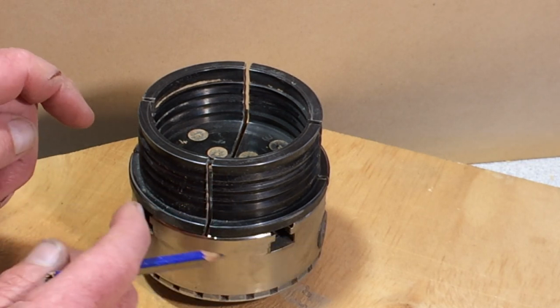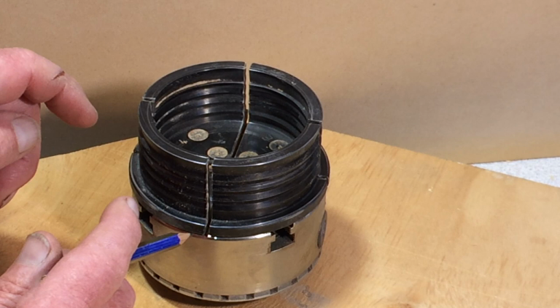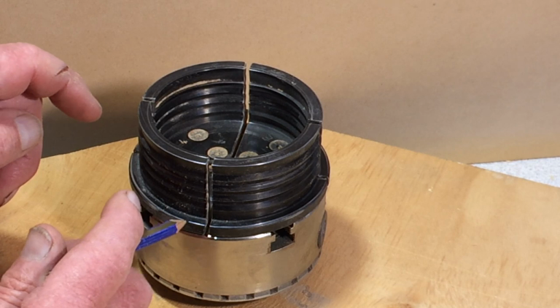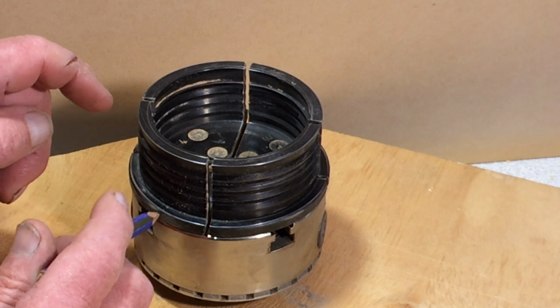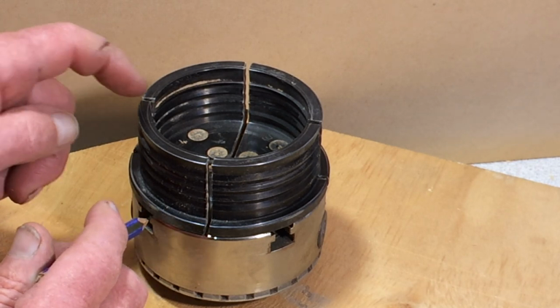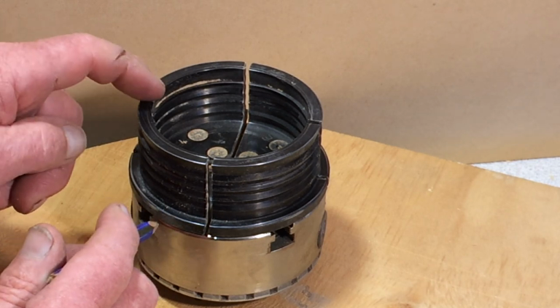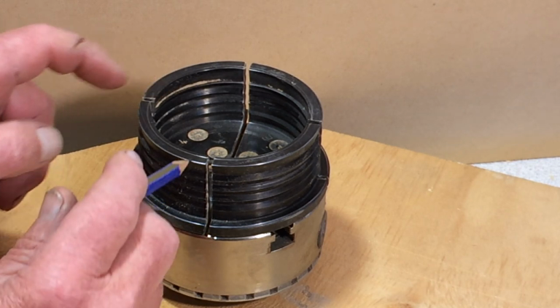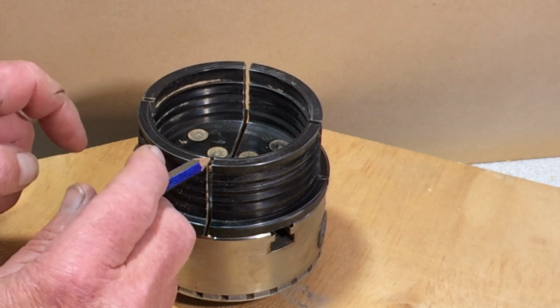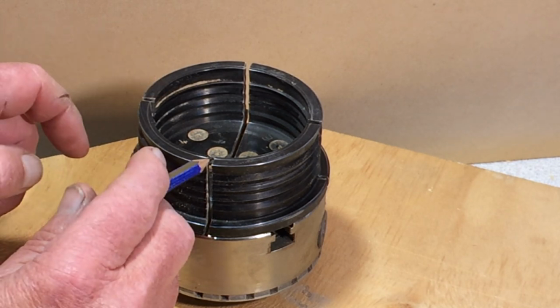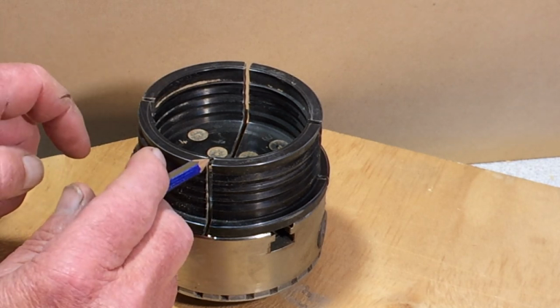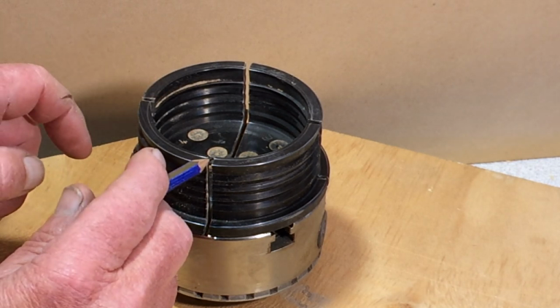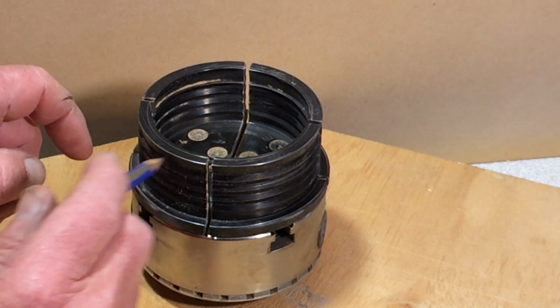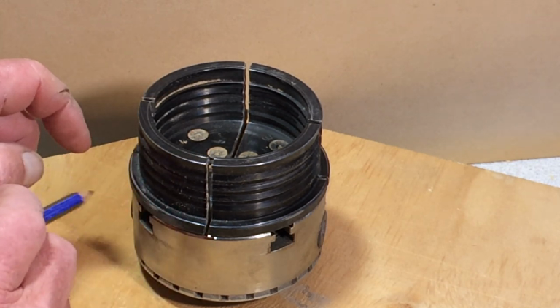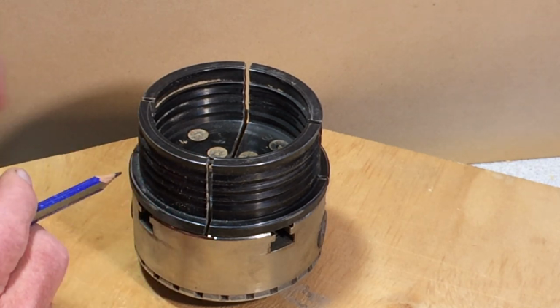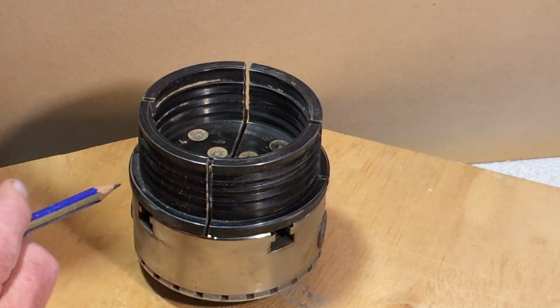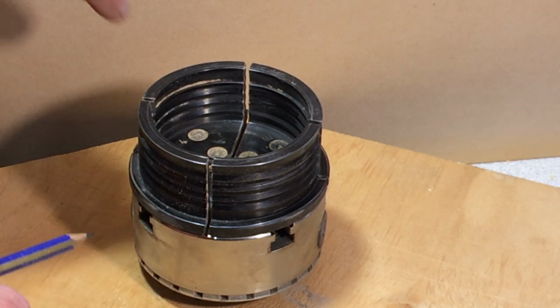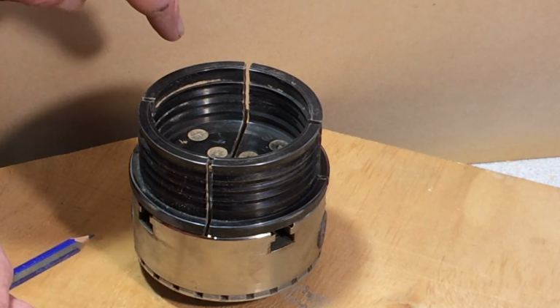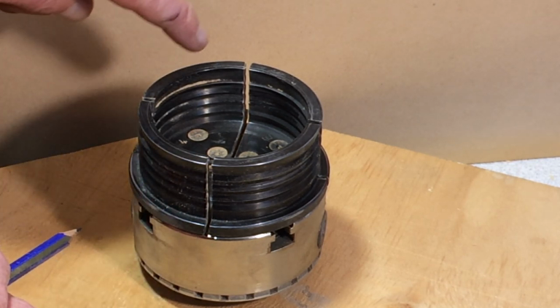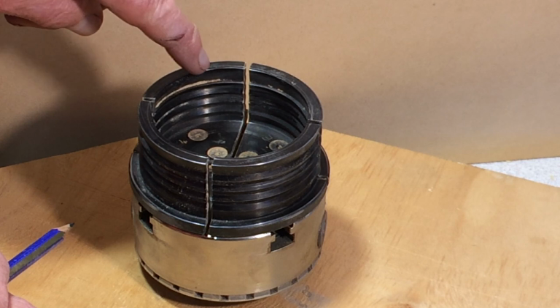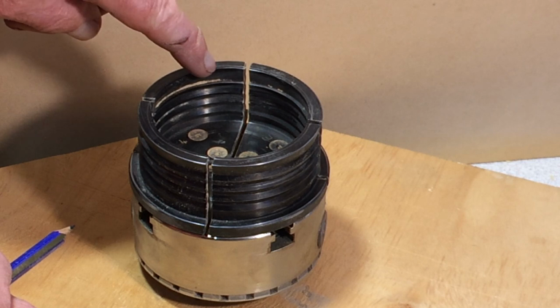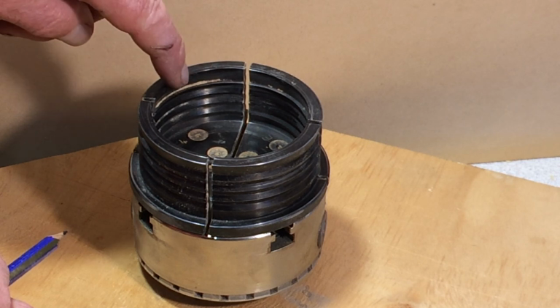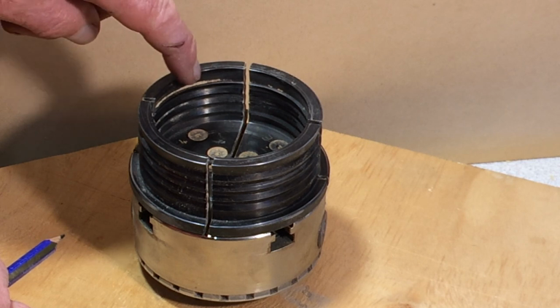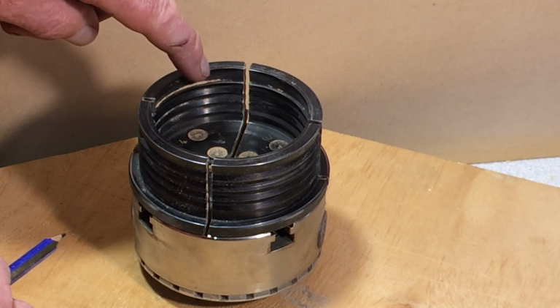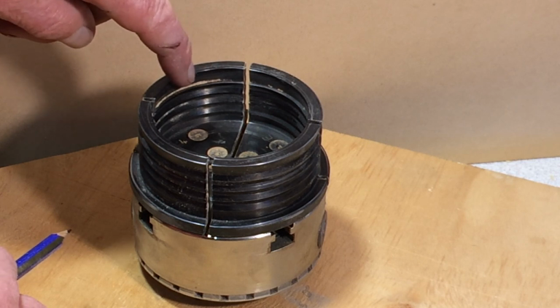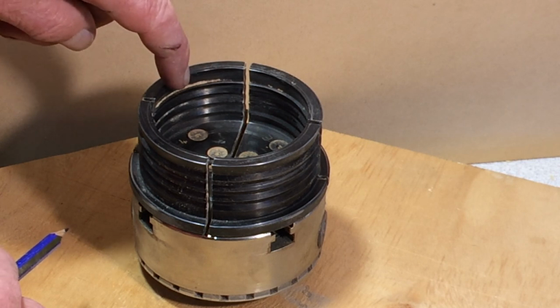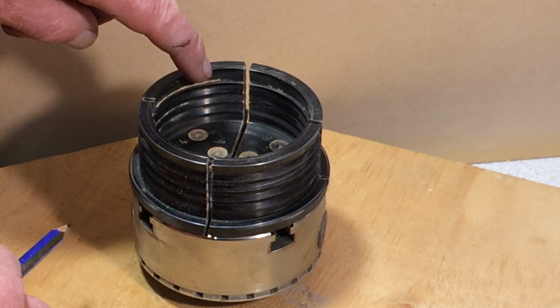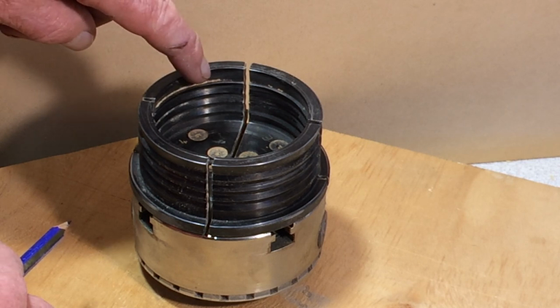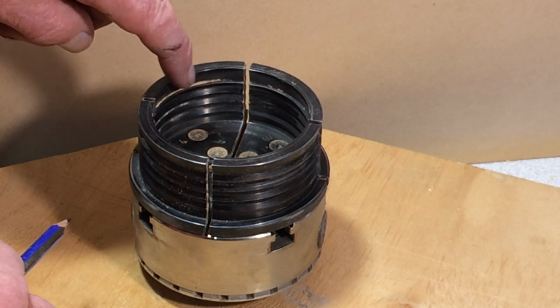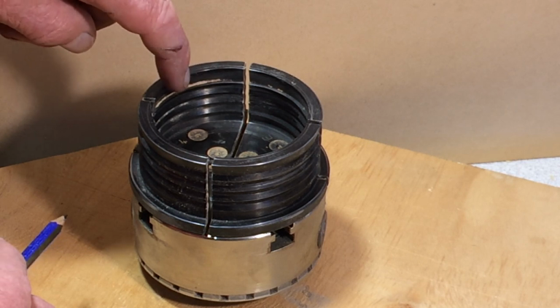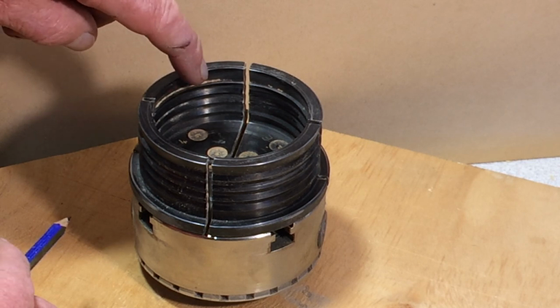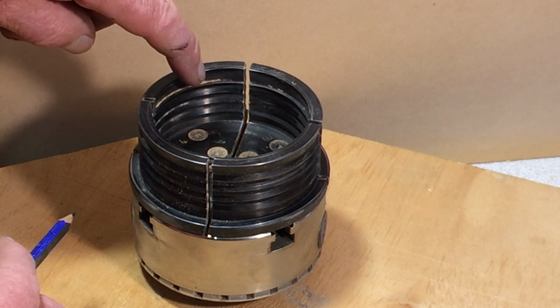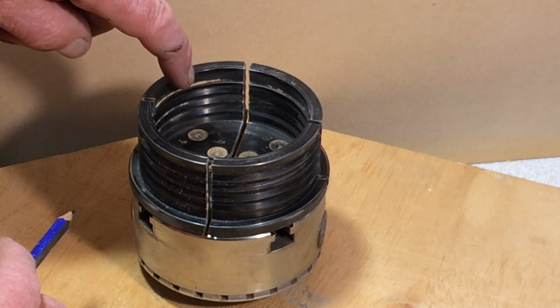Any larger and the four points are going to dig in; any smaller and the bearing surface is up in the middle of the curve.